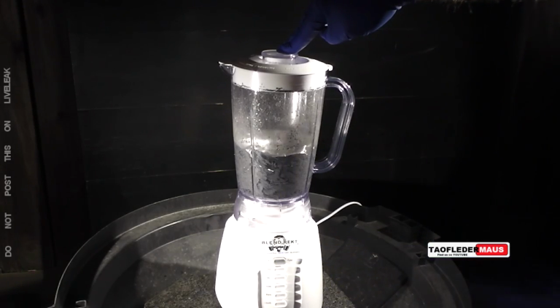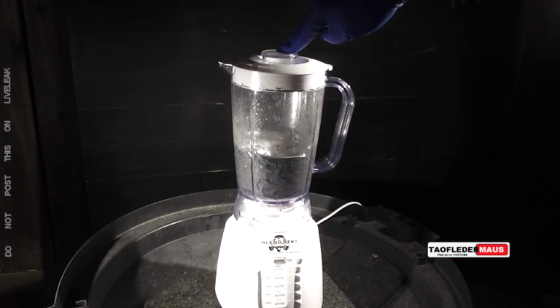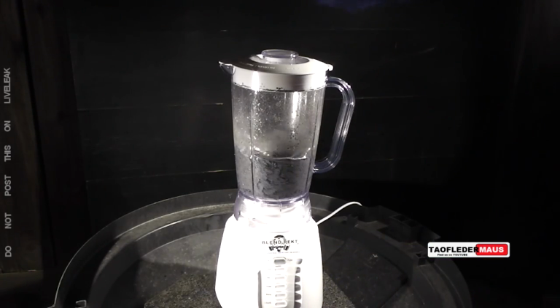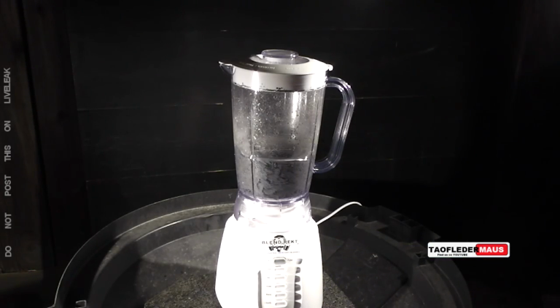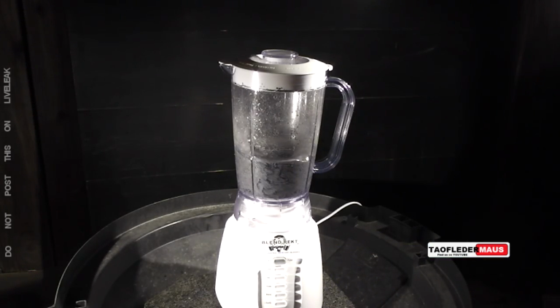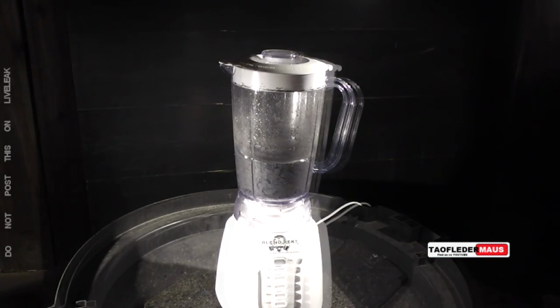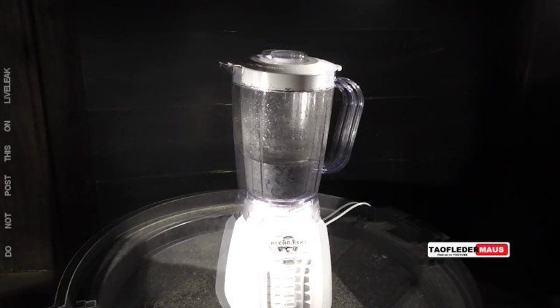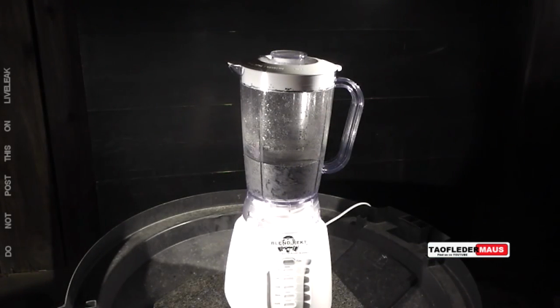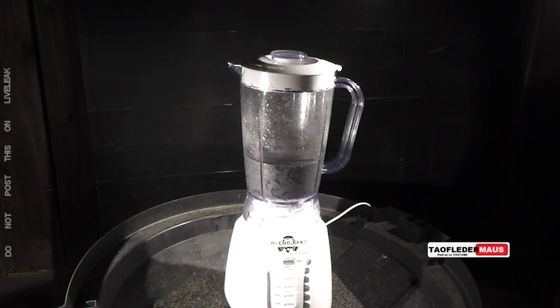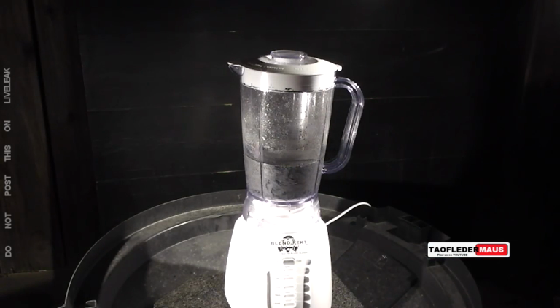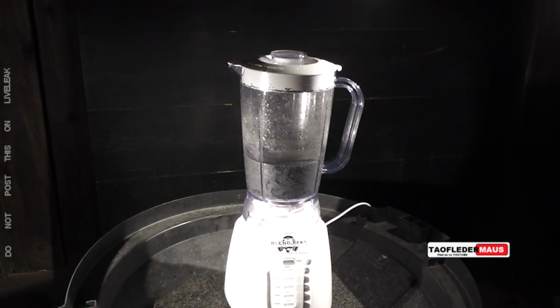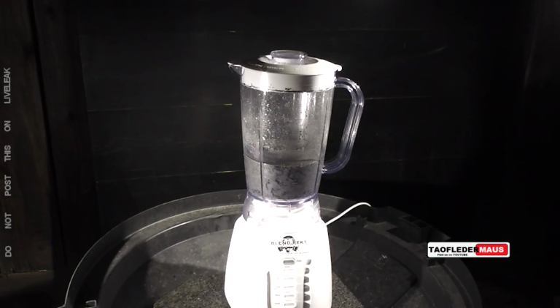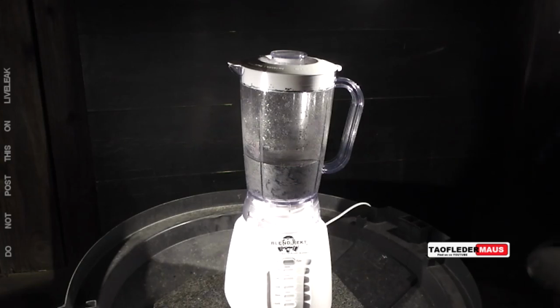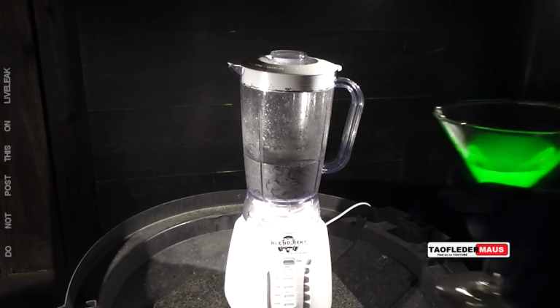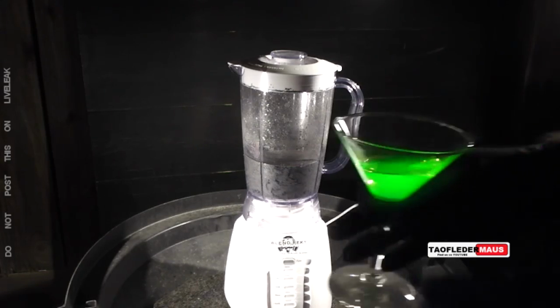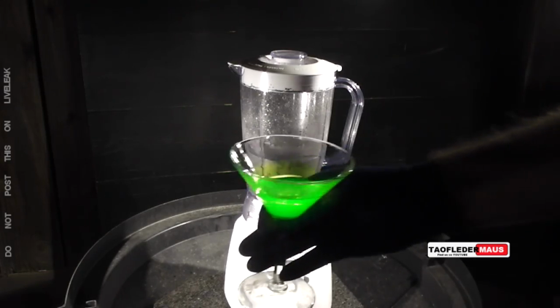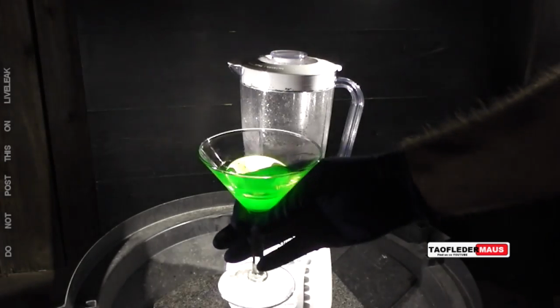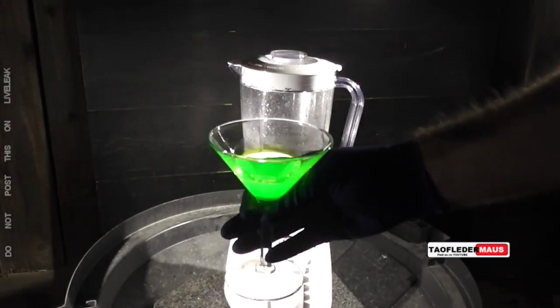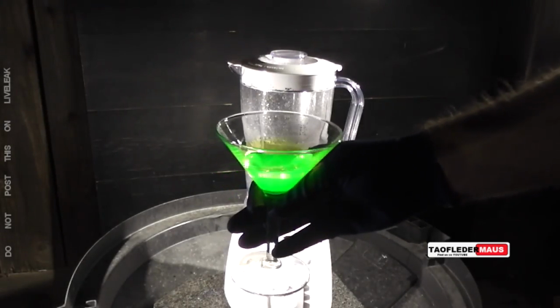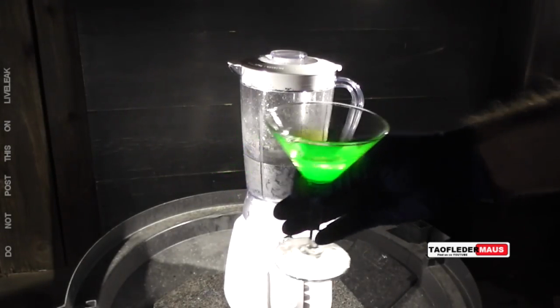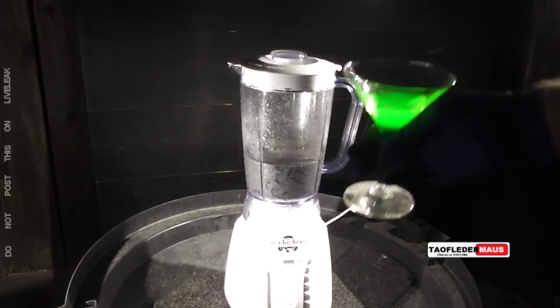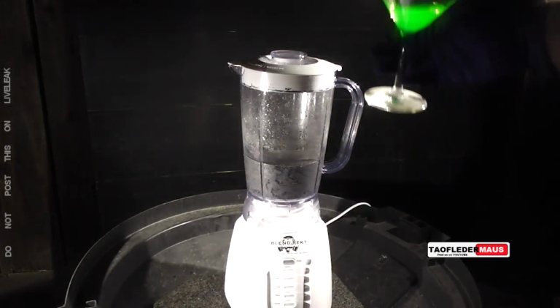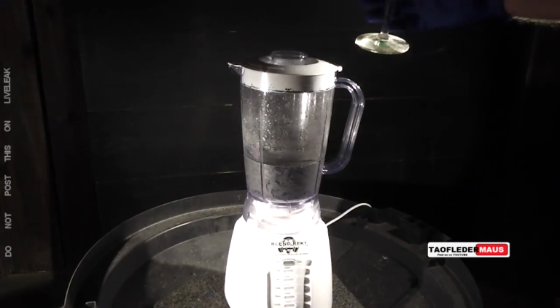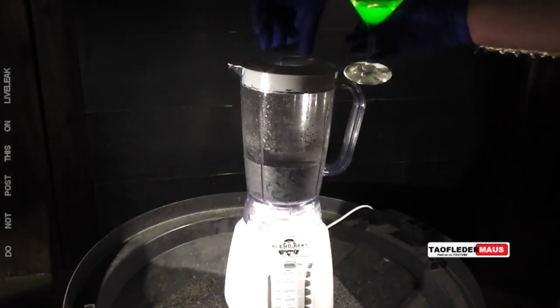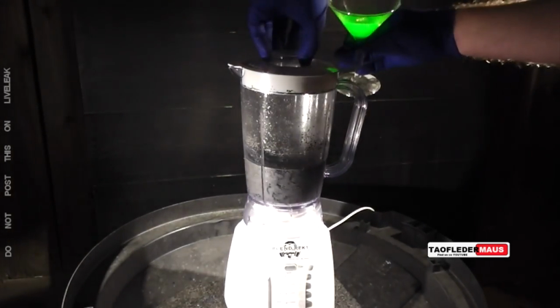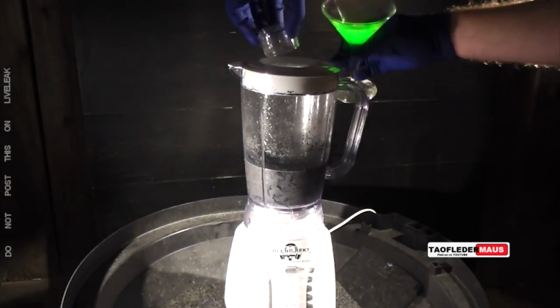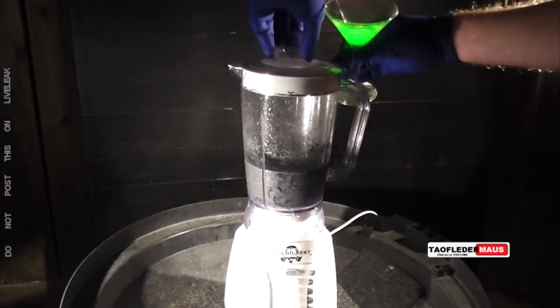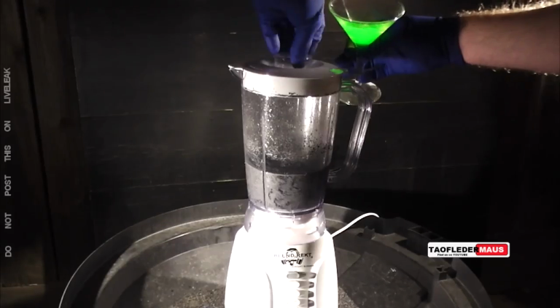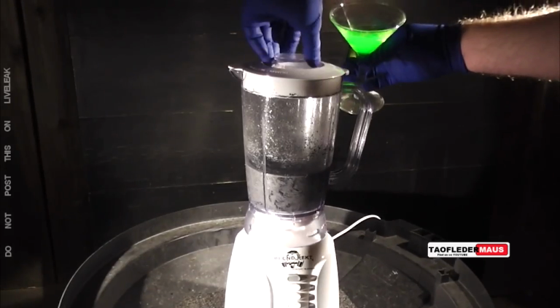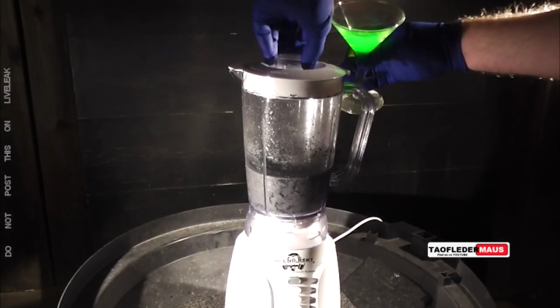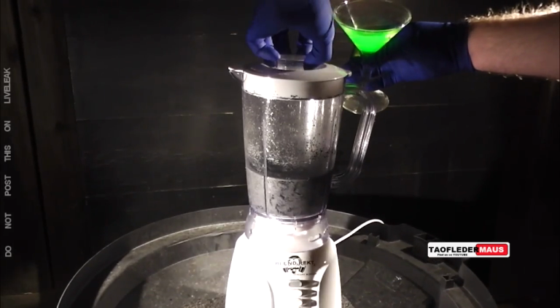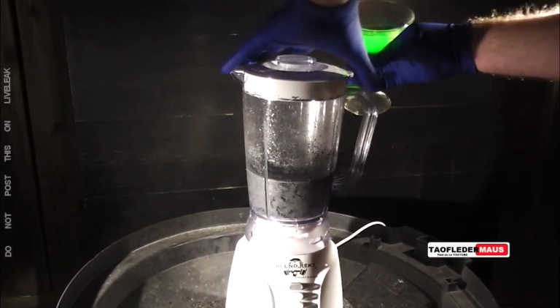Well, the mercury didn't cause the blender to levitate. Nothing blew up and the blender functioned just perfectly fine. Now we'll add some glow stick juice, just because we had it.